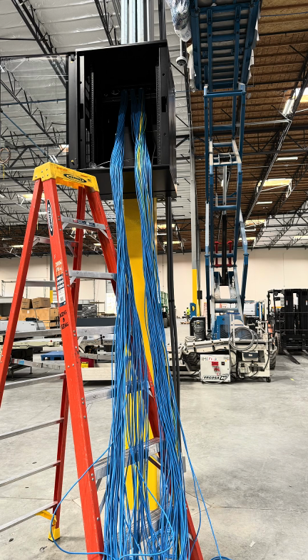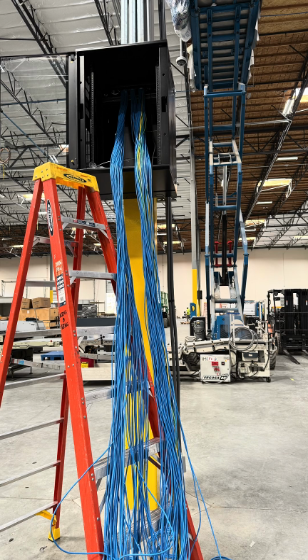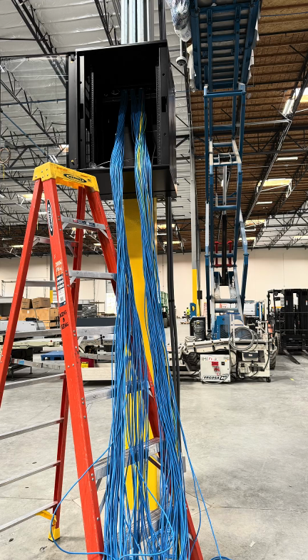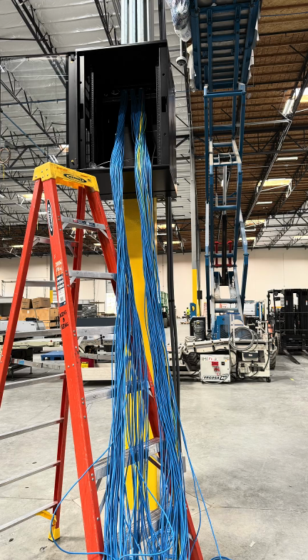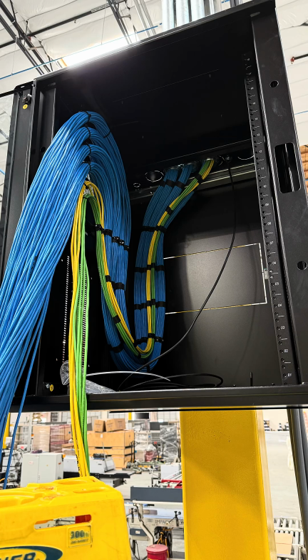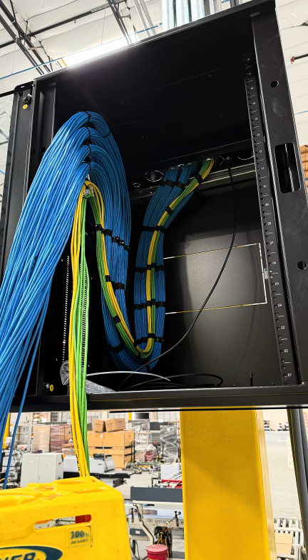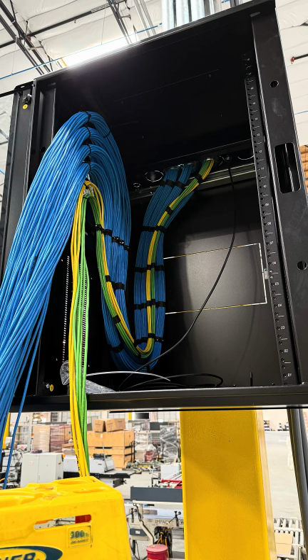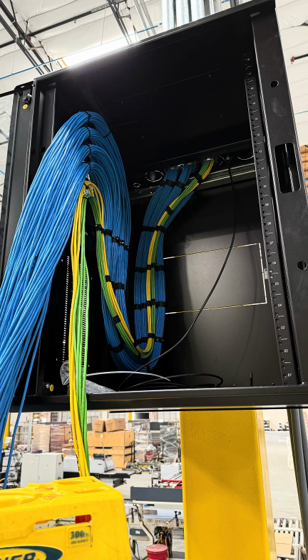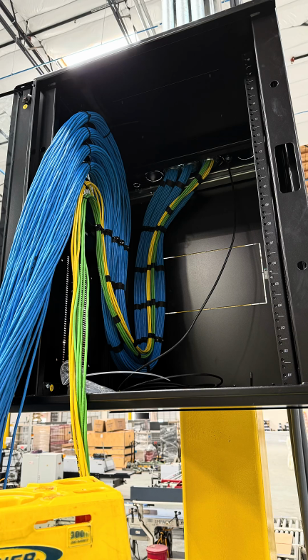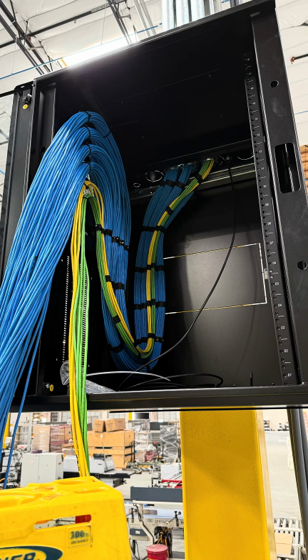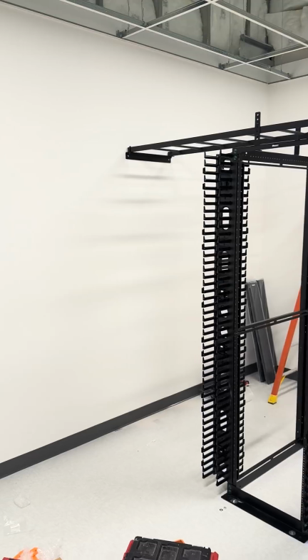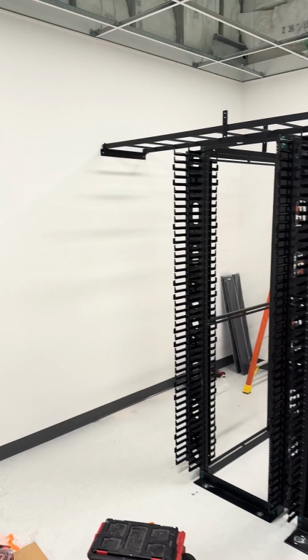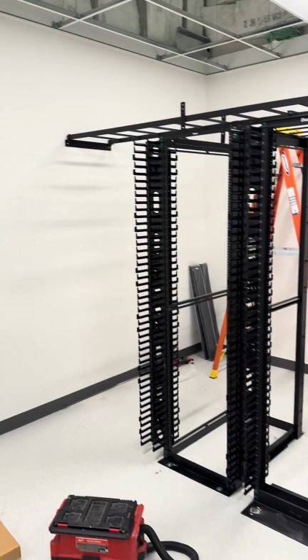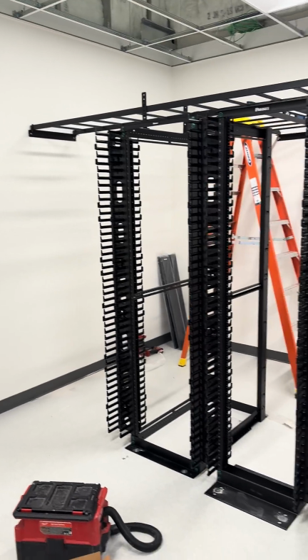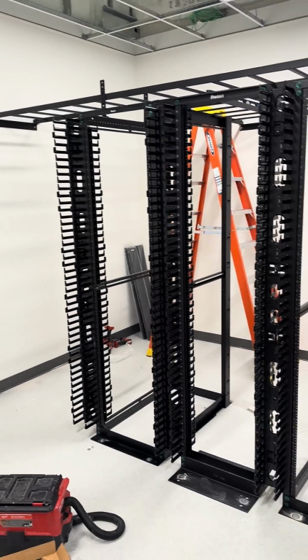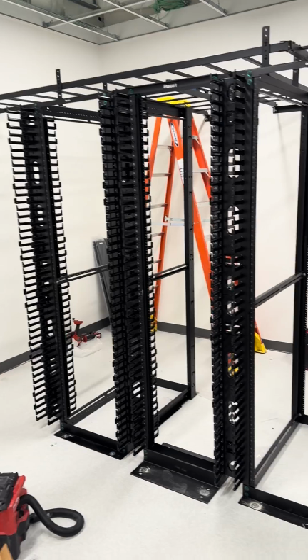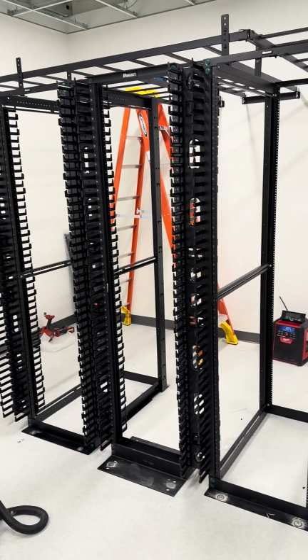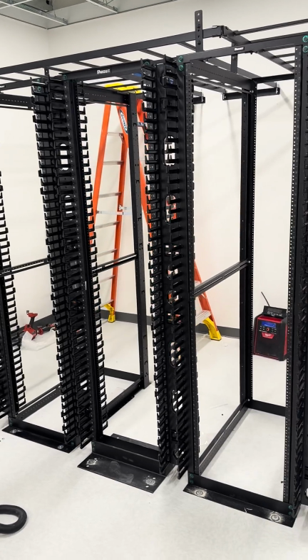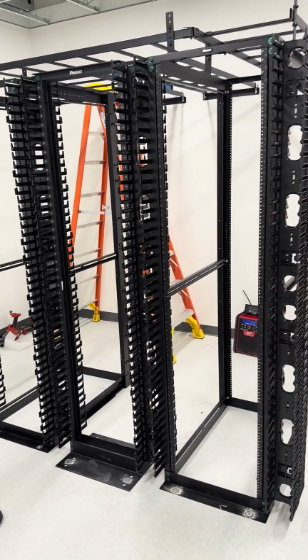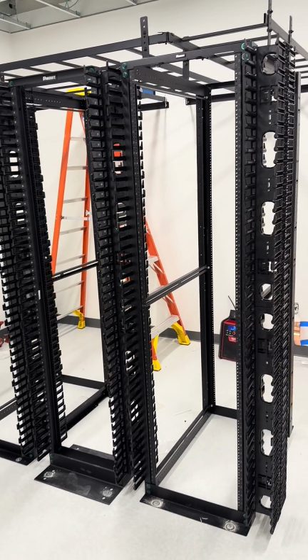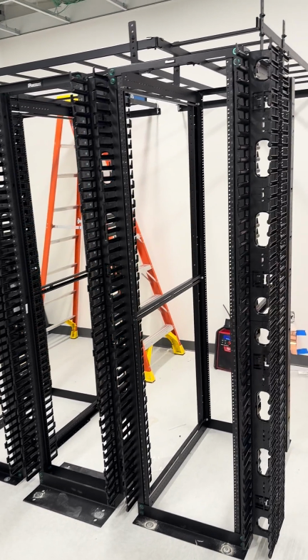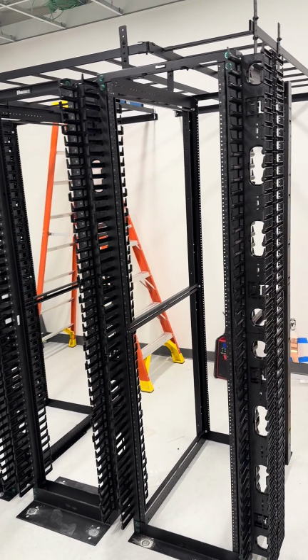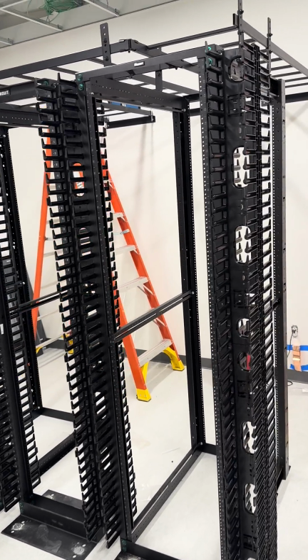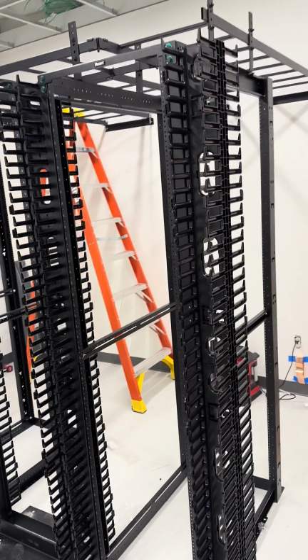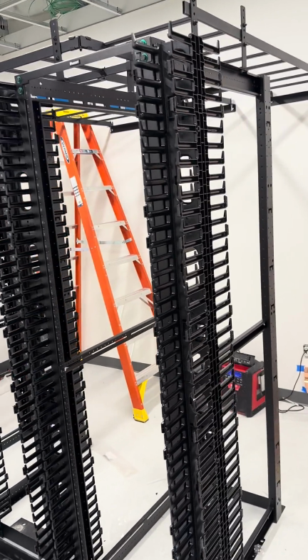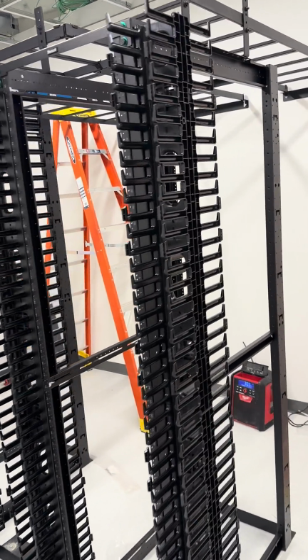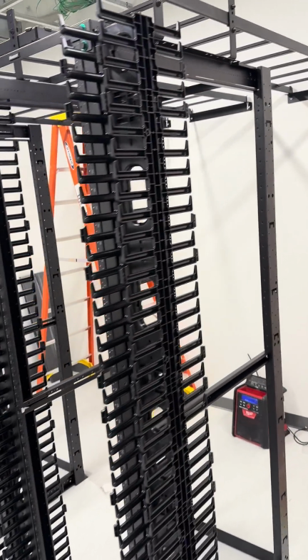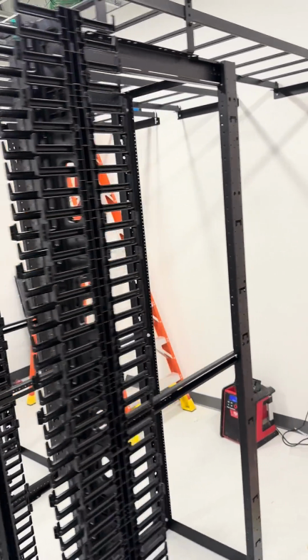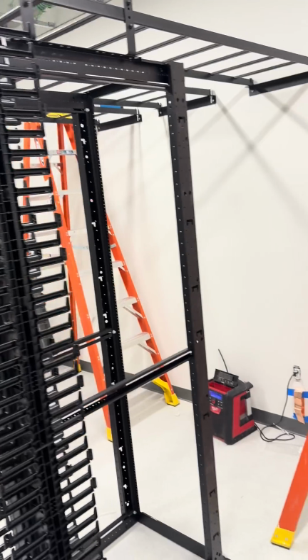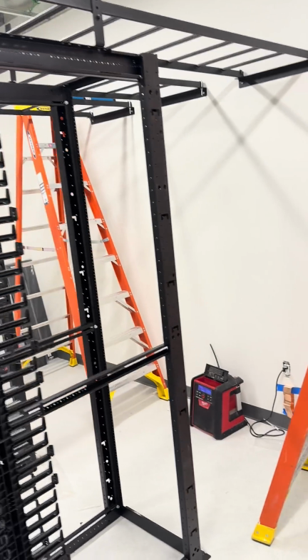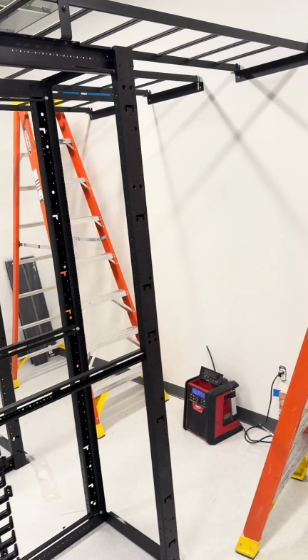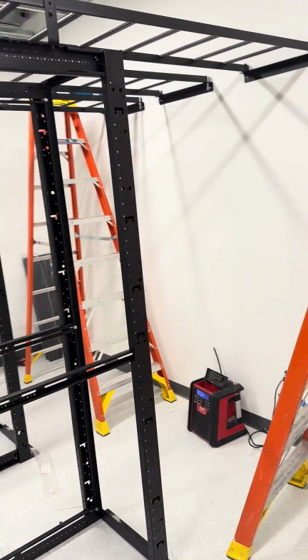After the cabinet is up and we dress it in, this is what it looks like. Then we moved to the MDF — we built that MDF out in a day. We separated all our wiring and got it all shortened up.